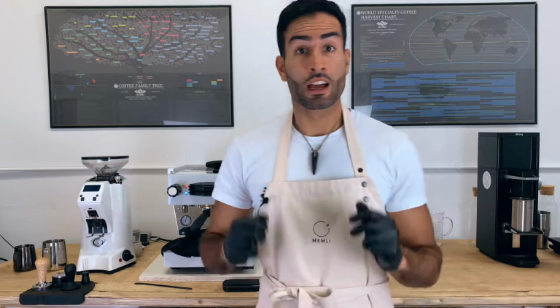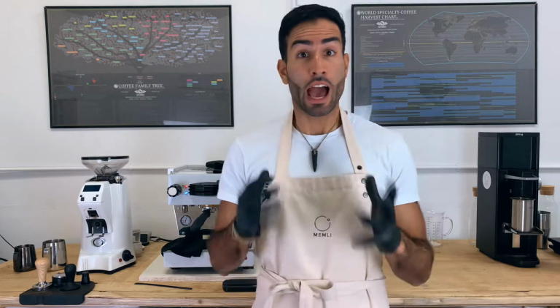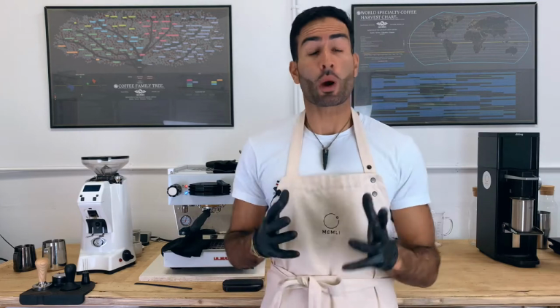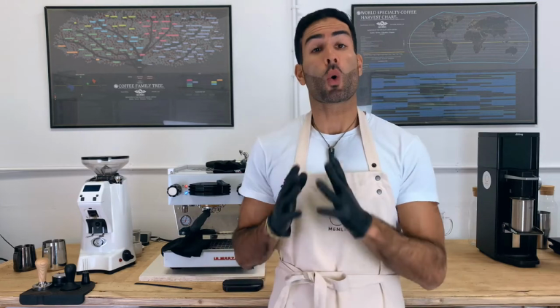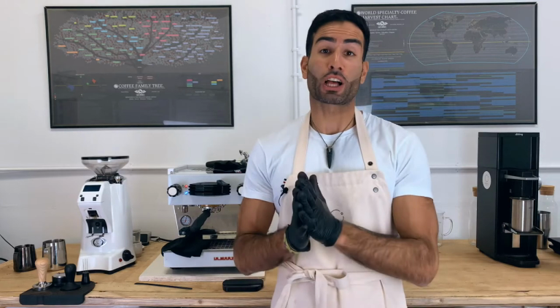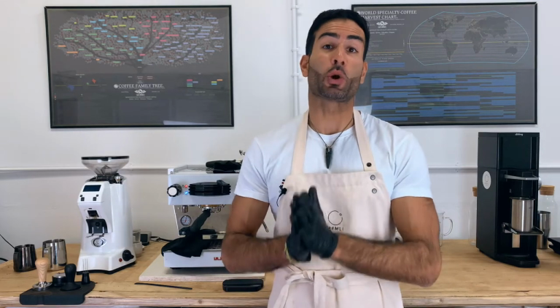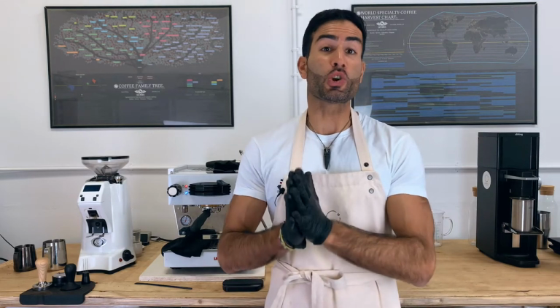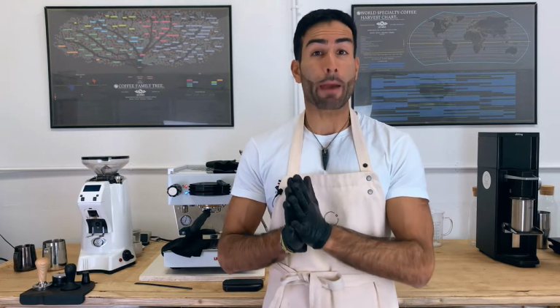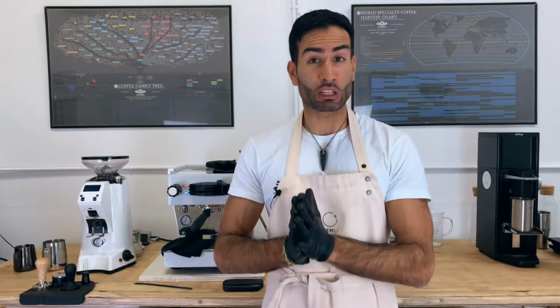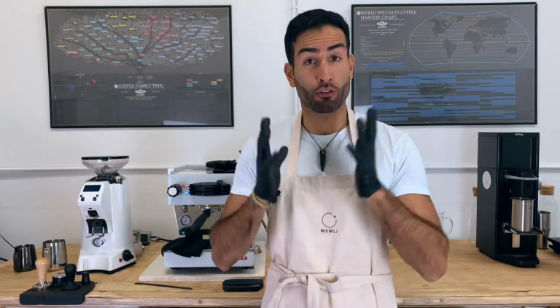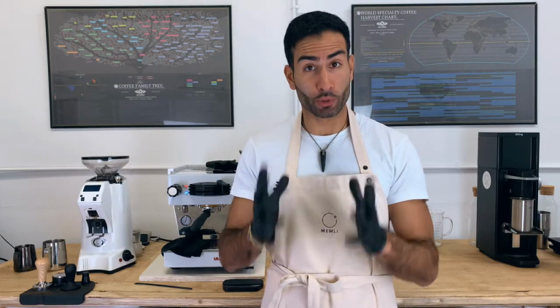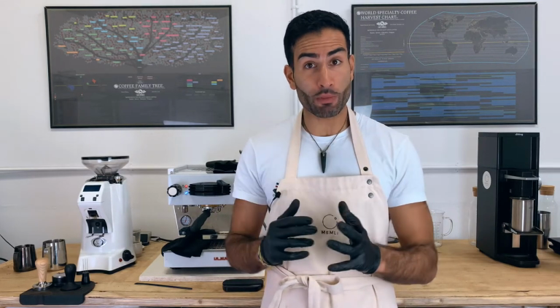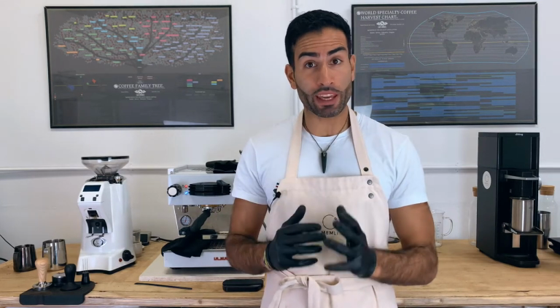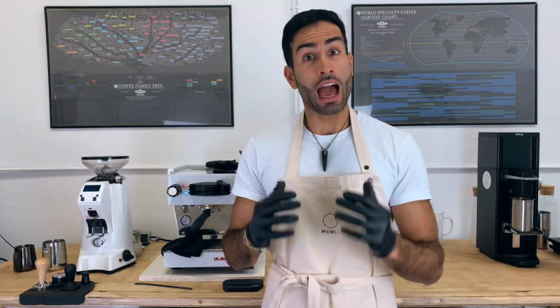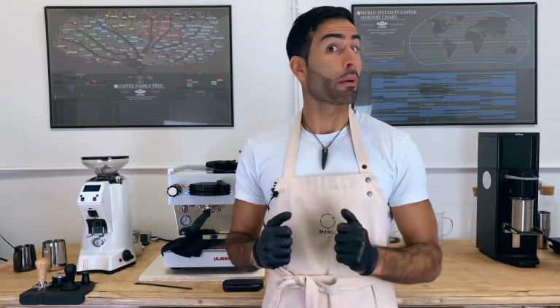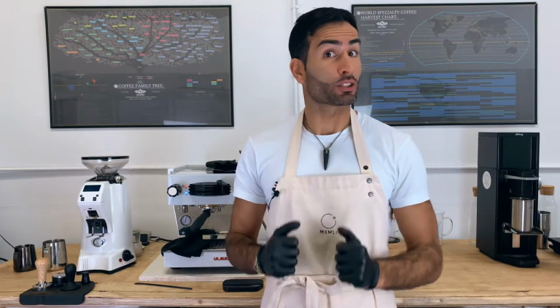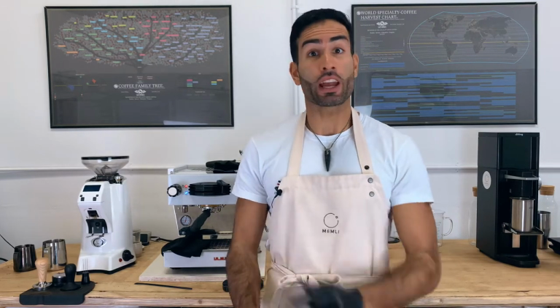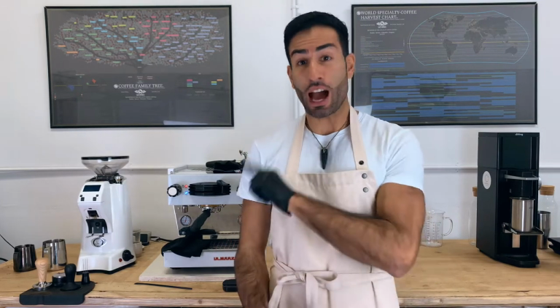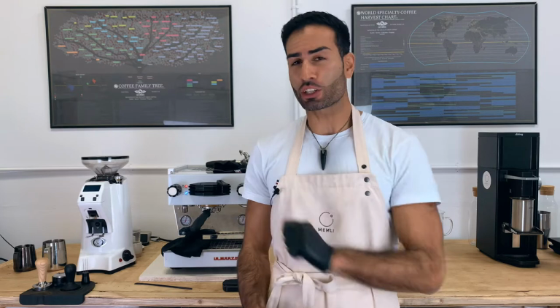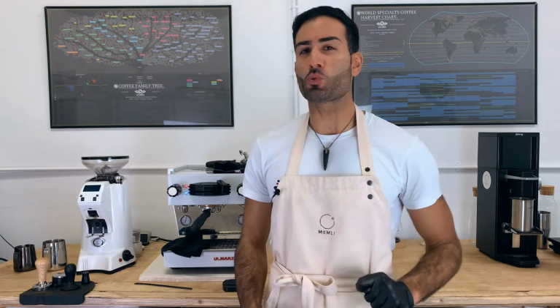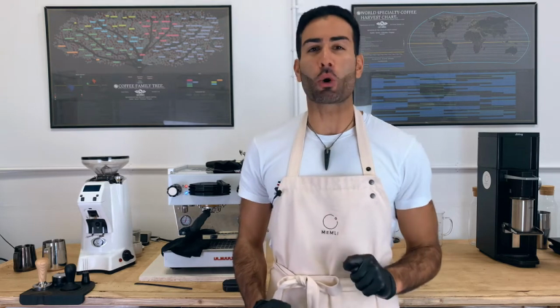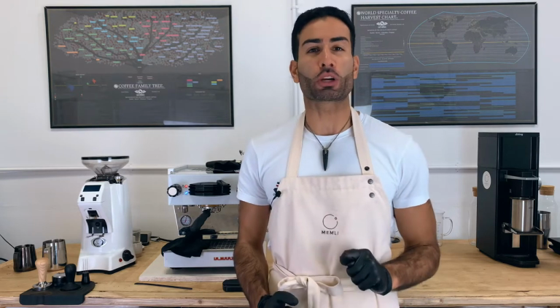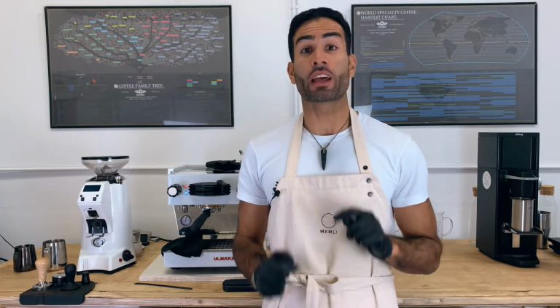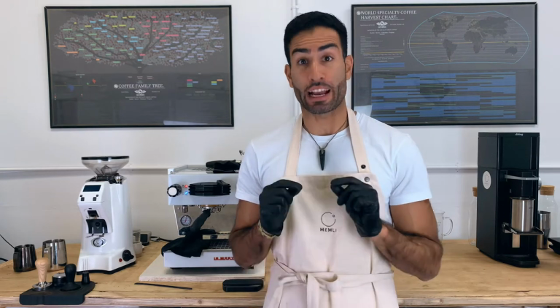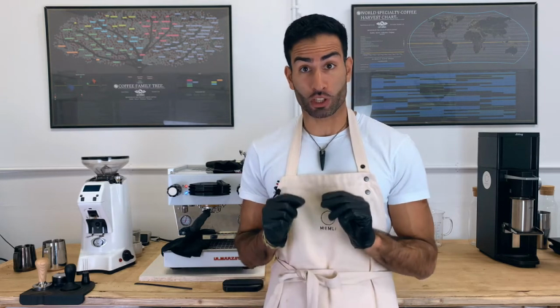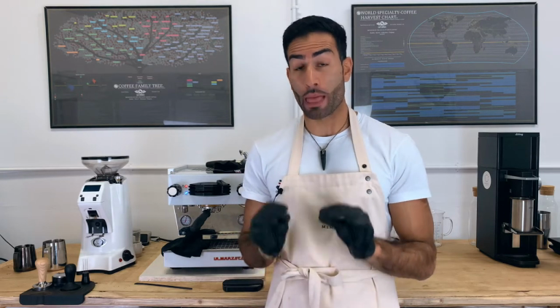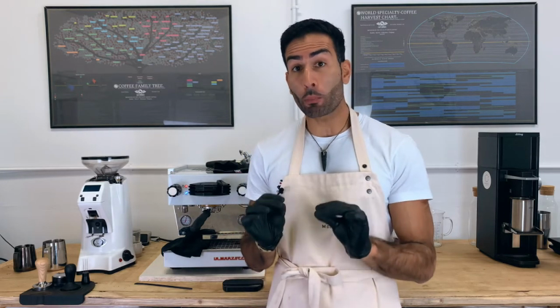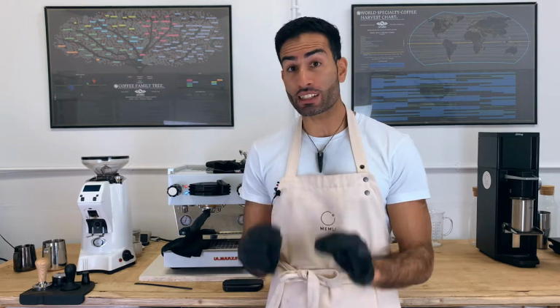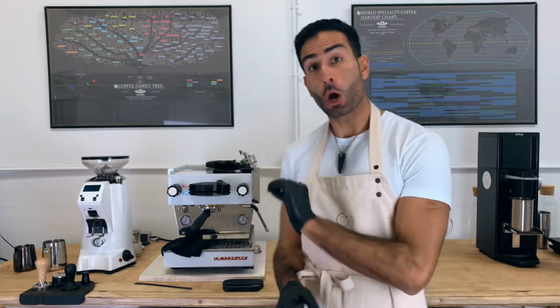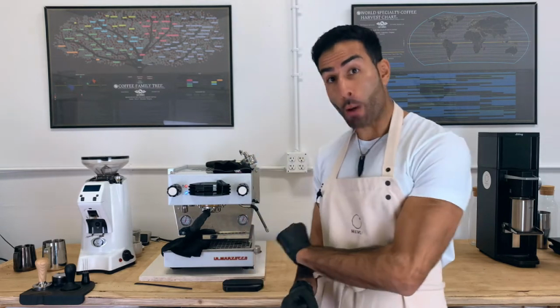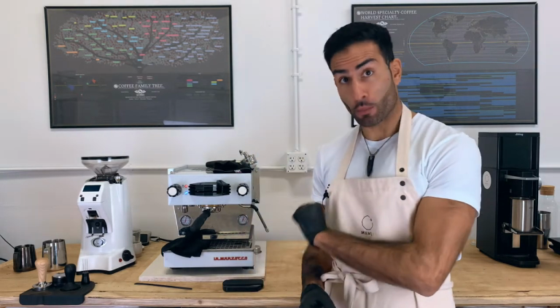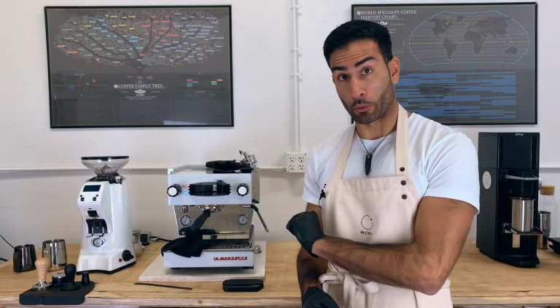Hello everyone, welcome to a new episode of Brew with Mamli. I'm Mehmet and today, as you can see, we are going to talk about espresso, and more precisely, puck preparation.